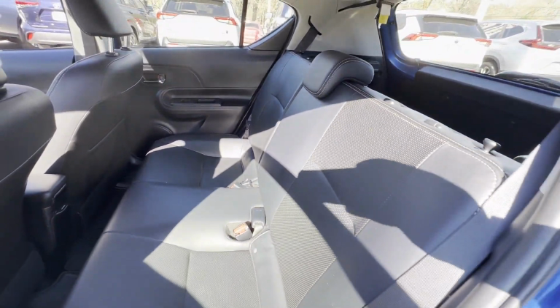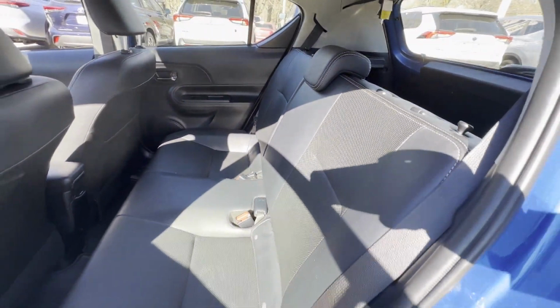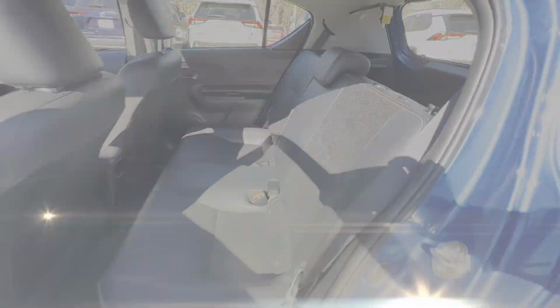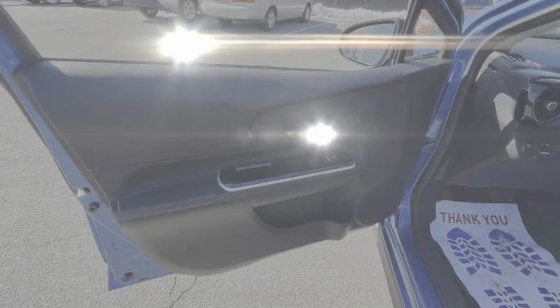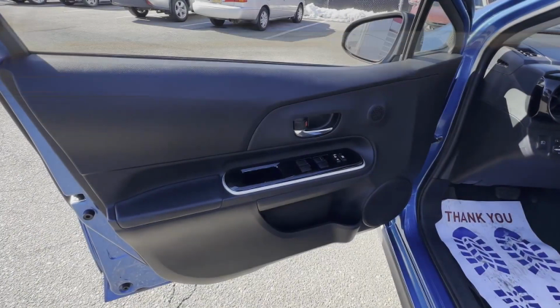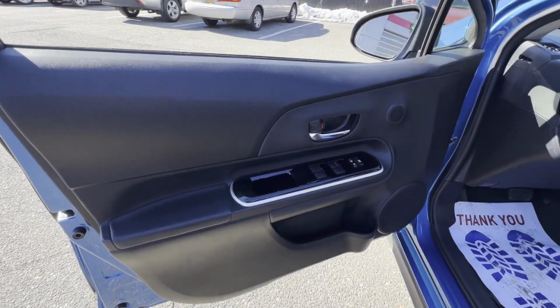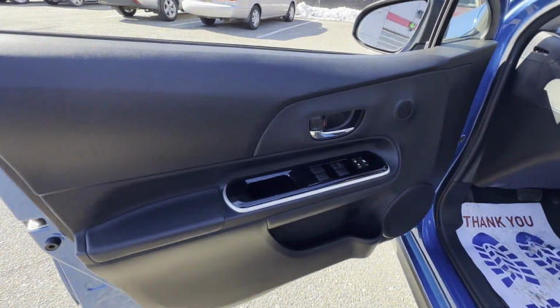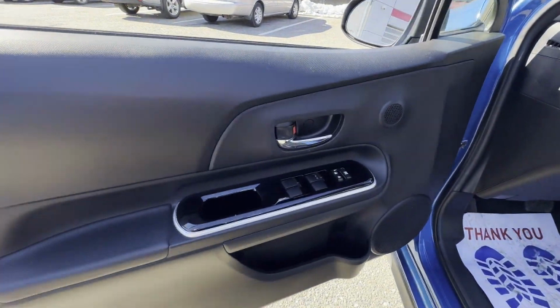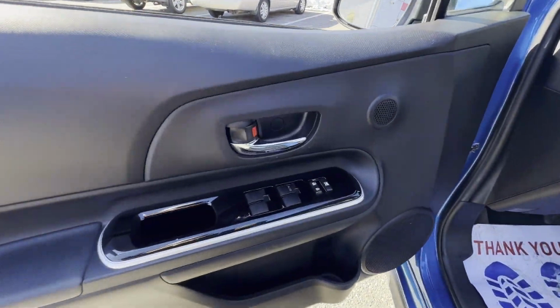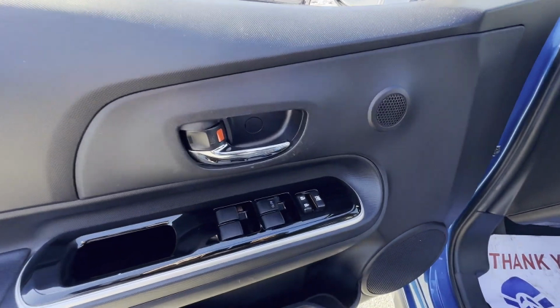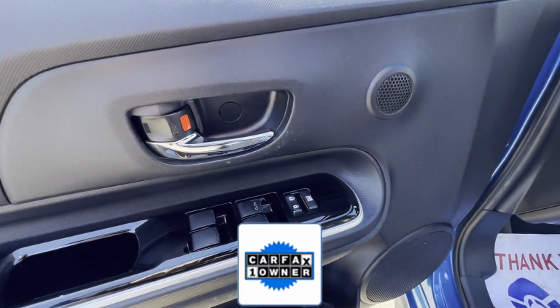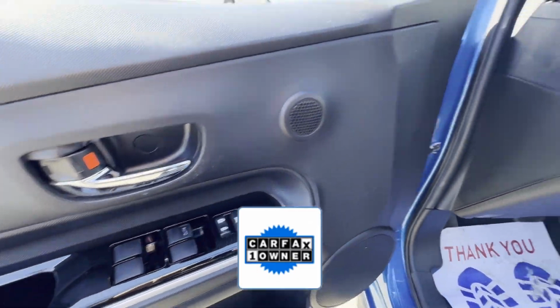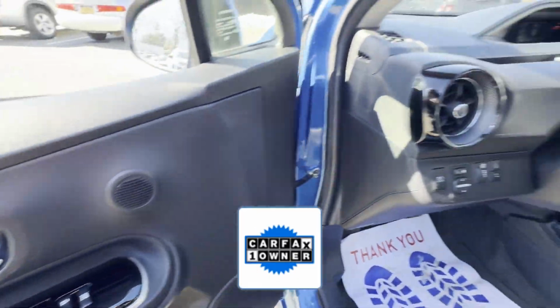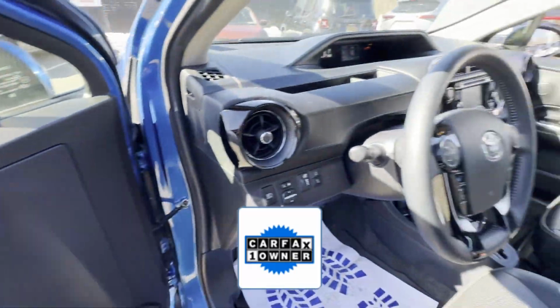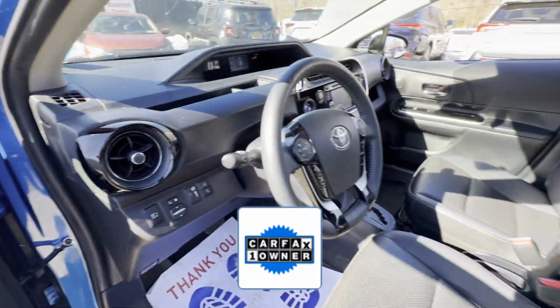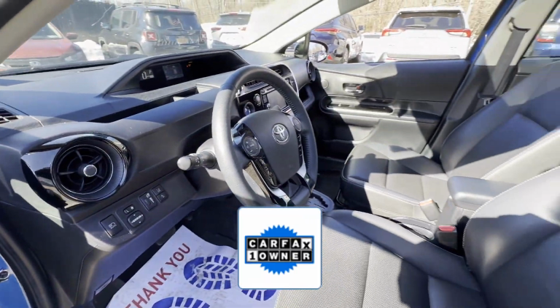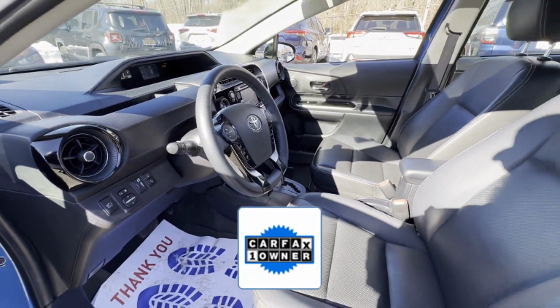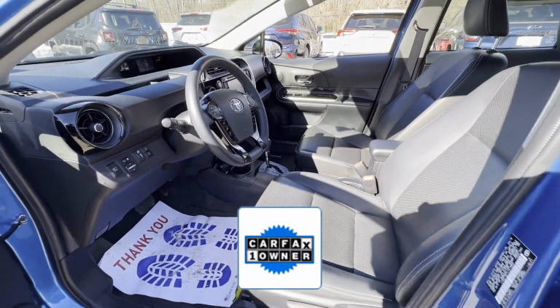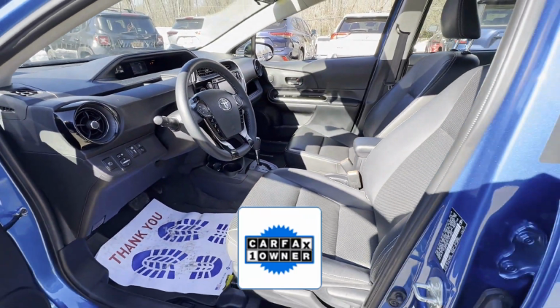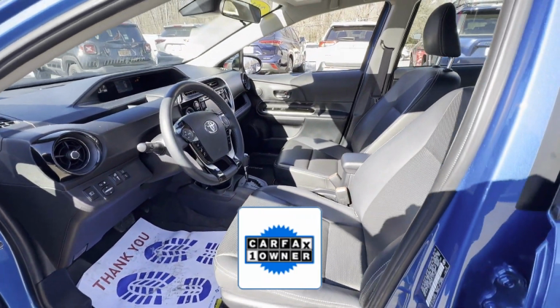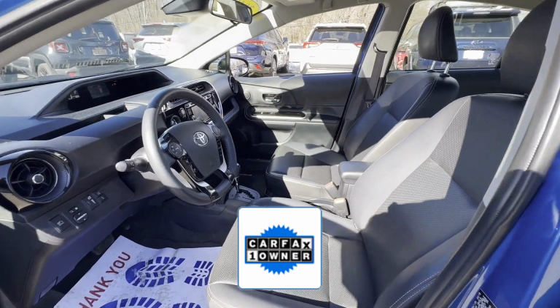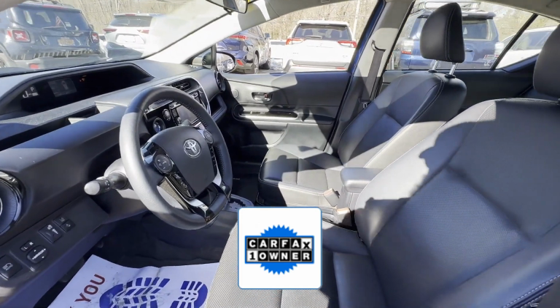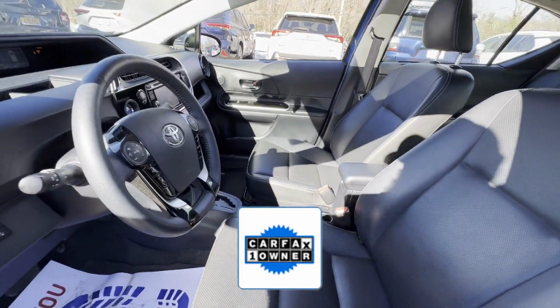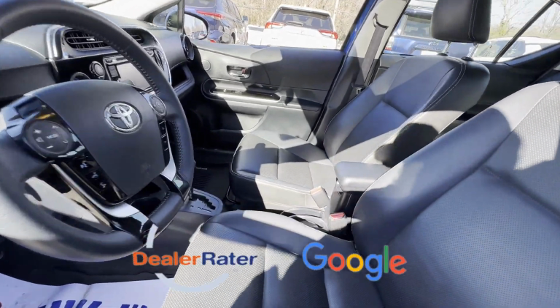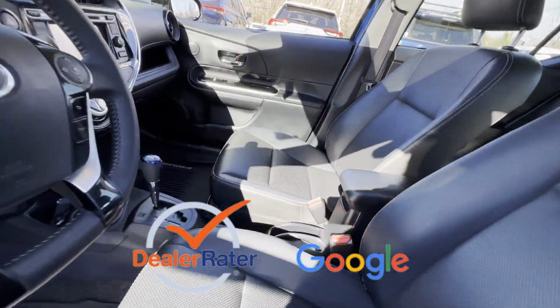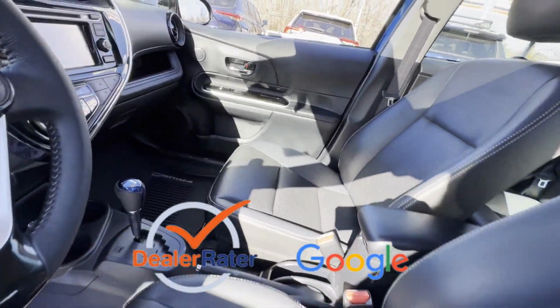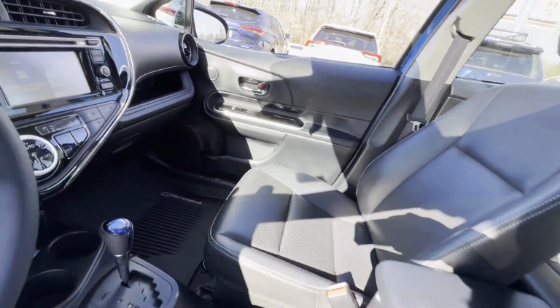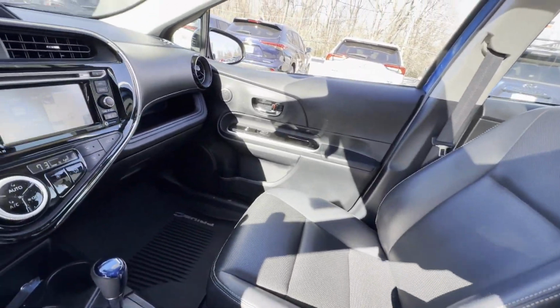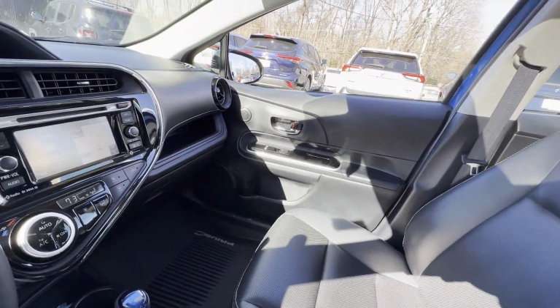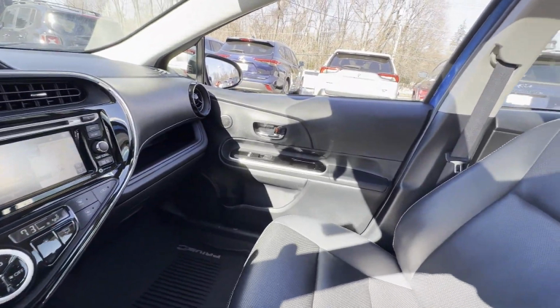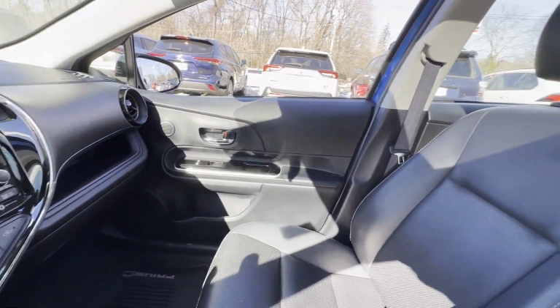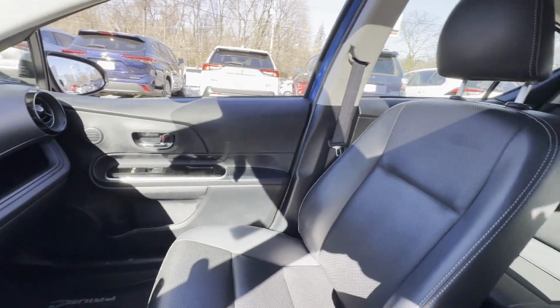Also included: daytime running lights, traction control, and power side view mirrors. As a Carfax one-owner vehicle, enjoy extra advantages such as less normal wear and tear. This is a top-rated dealer — not finding what you're looking for? Give us your feedback.